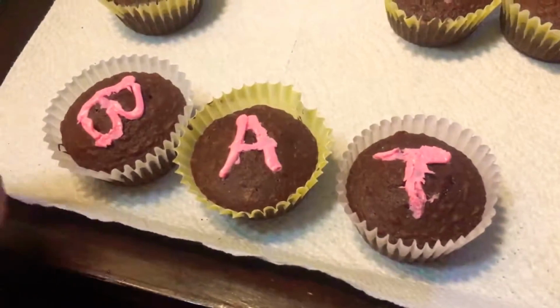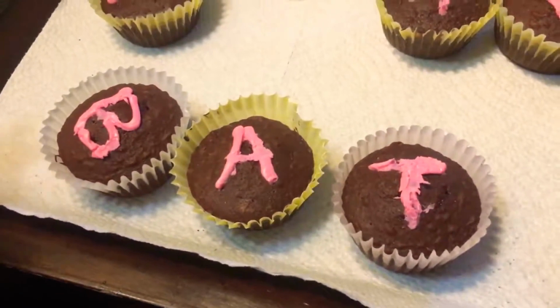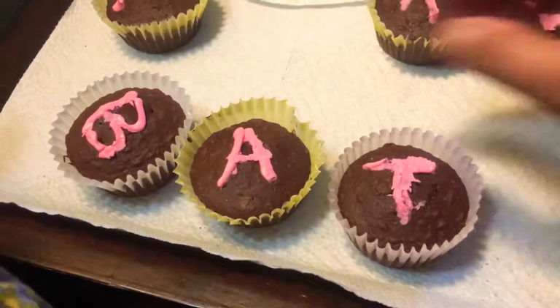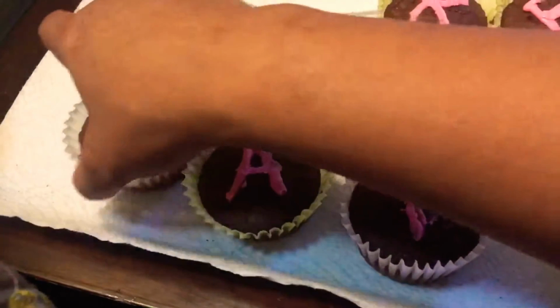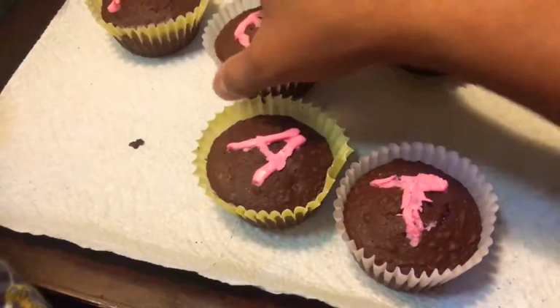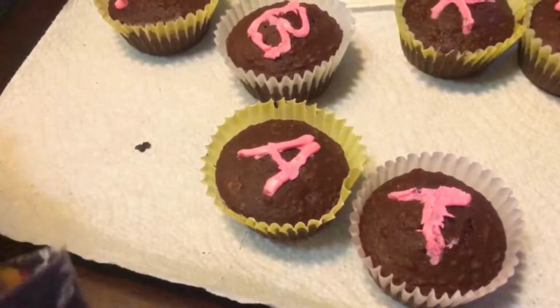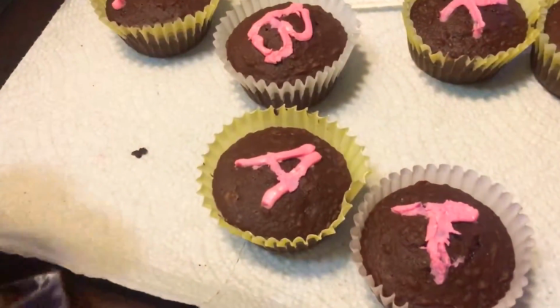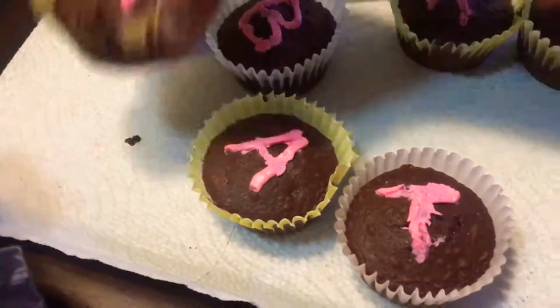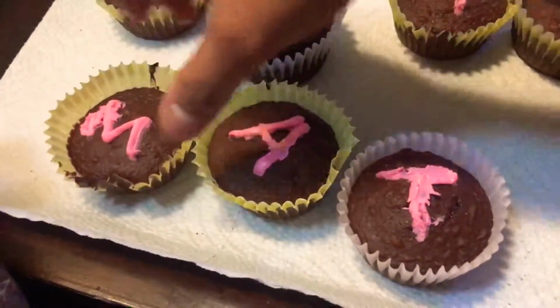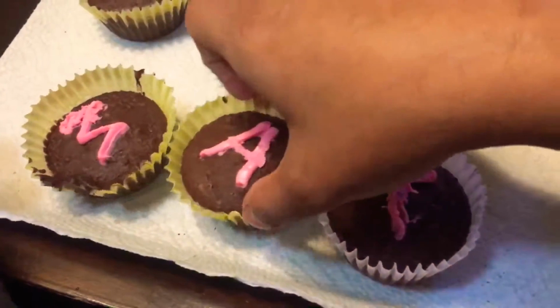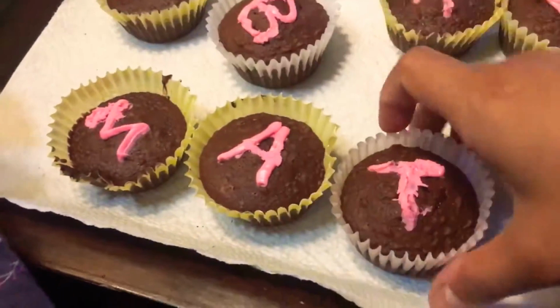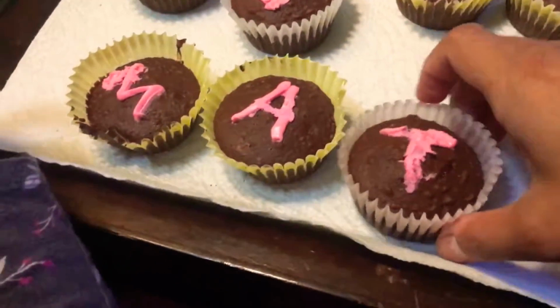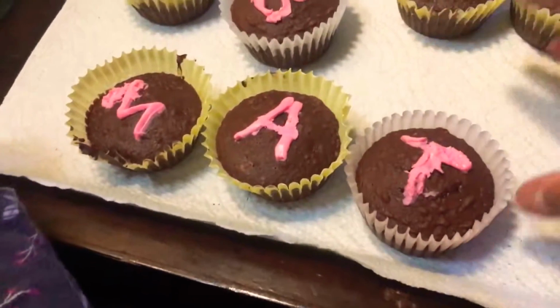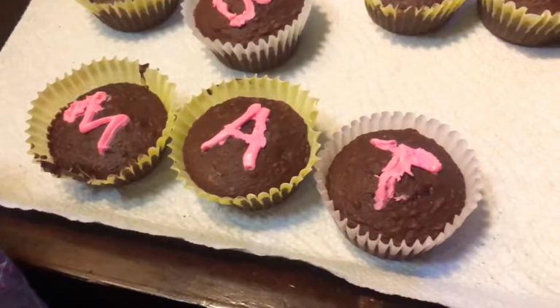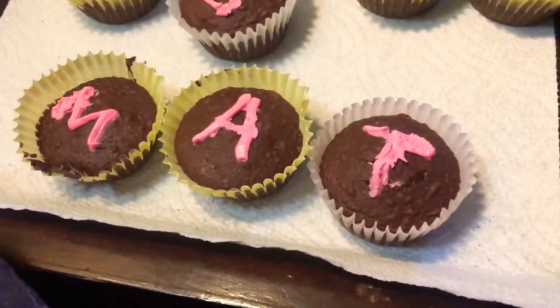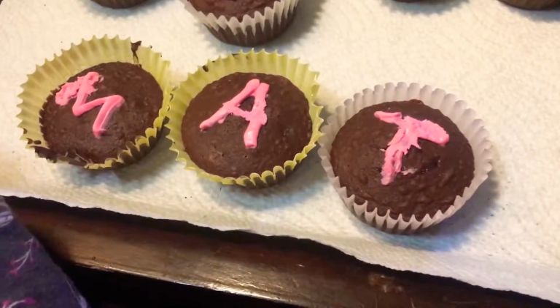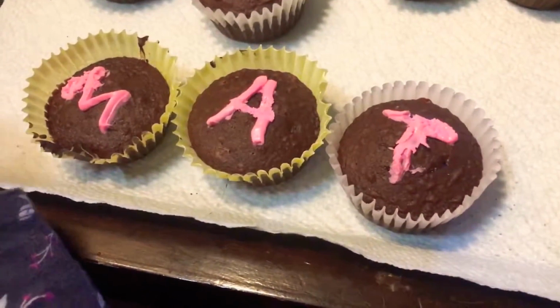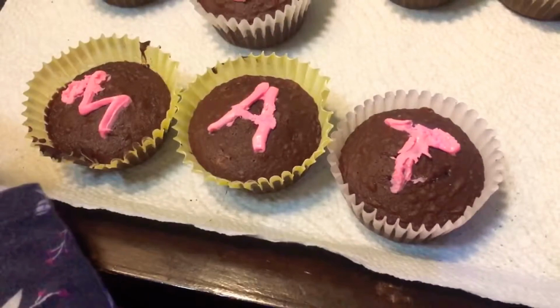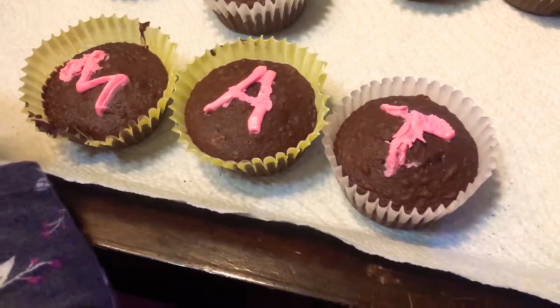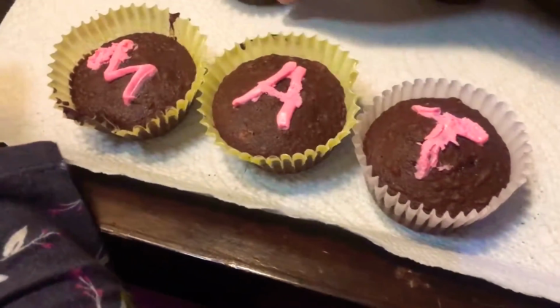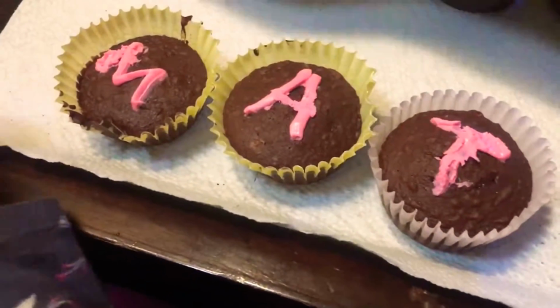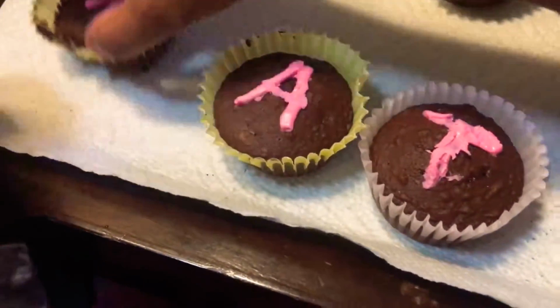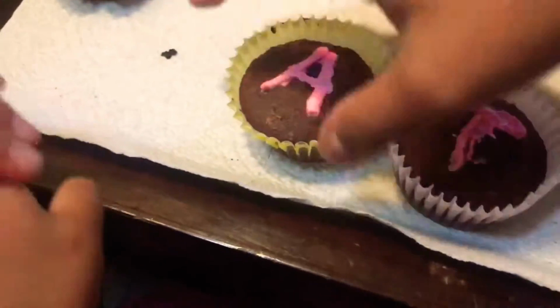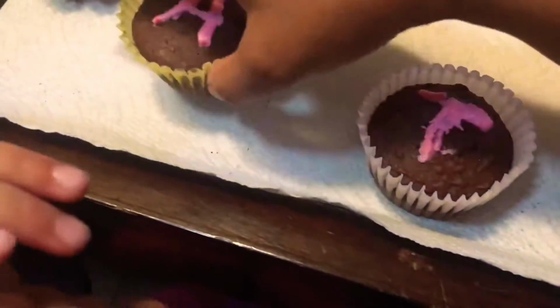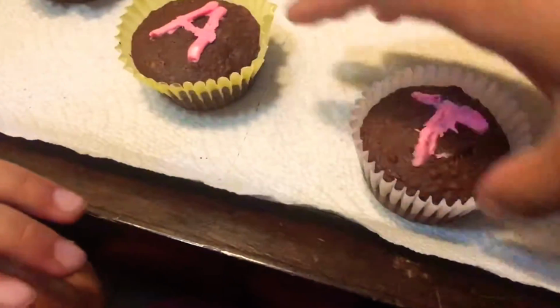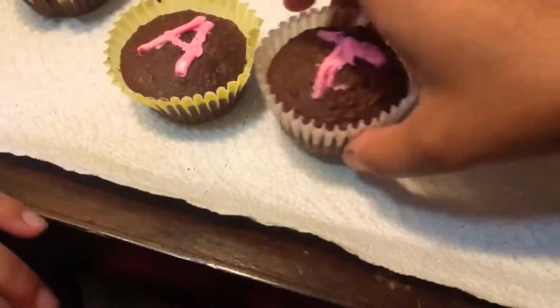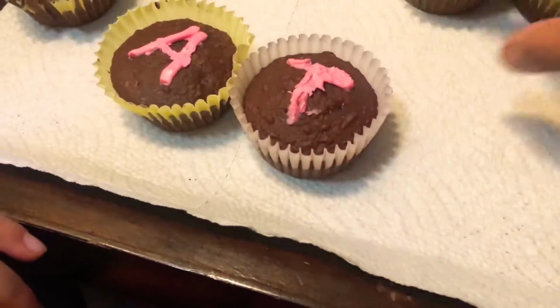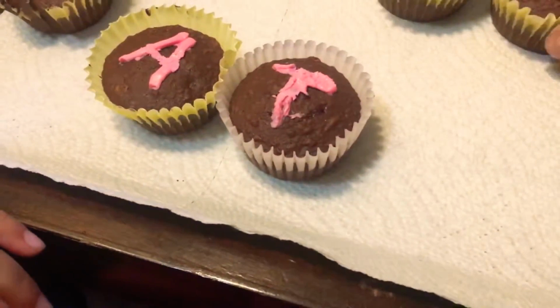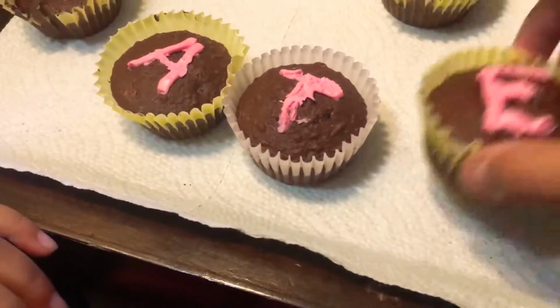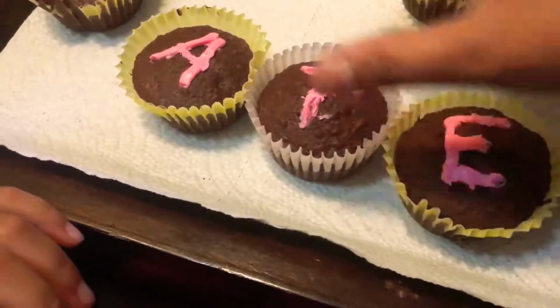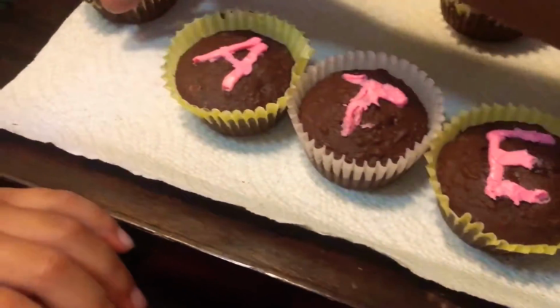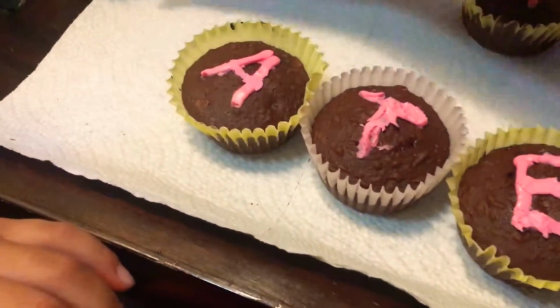Bat. I get to have a cupcake to eat. Matt. Mama, have a cupcake to eat. How about this, this, and this one? No, let me eat something.